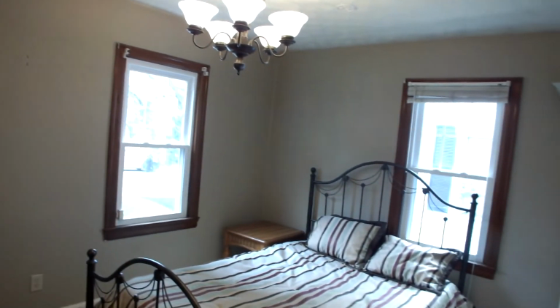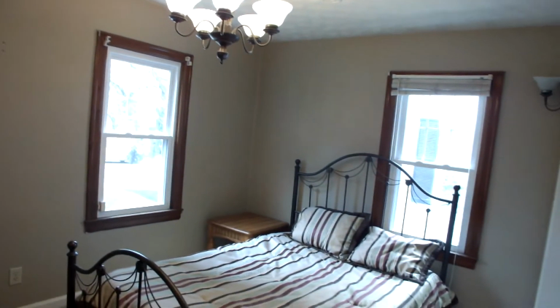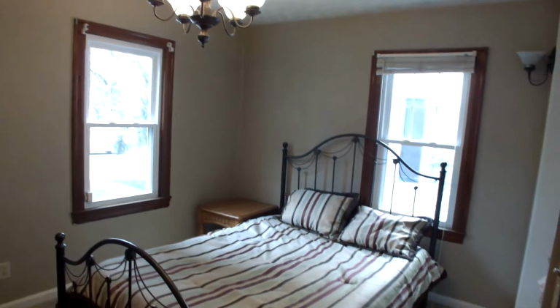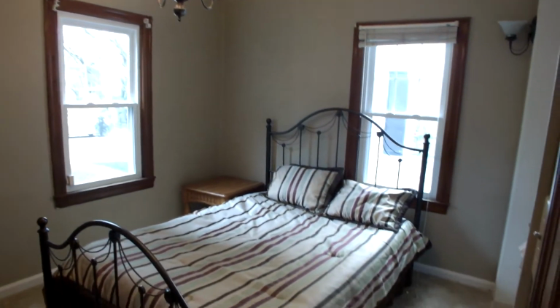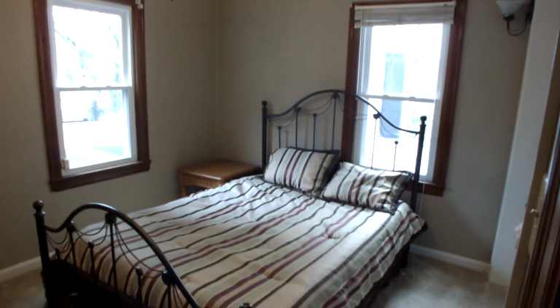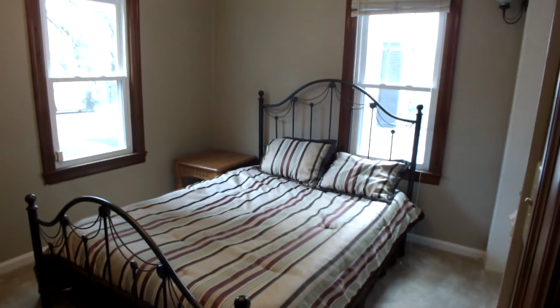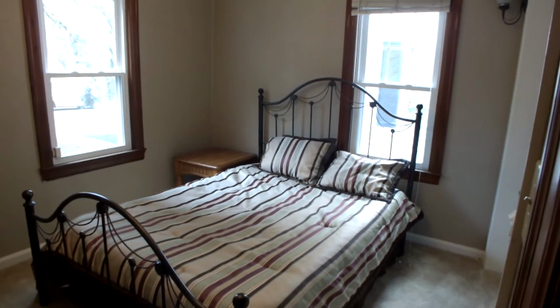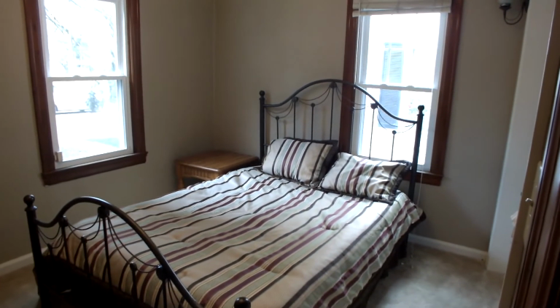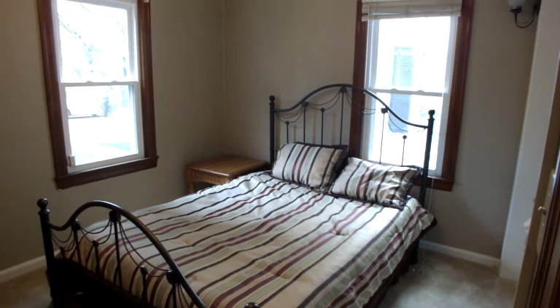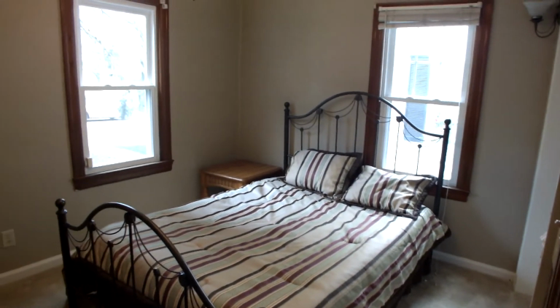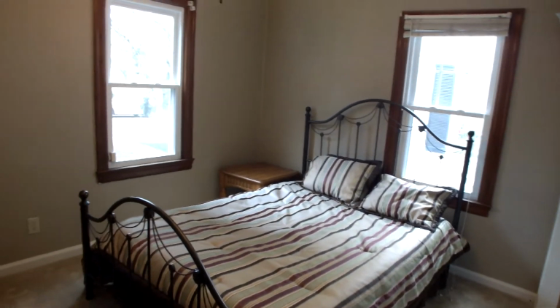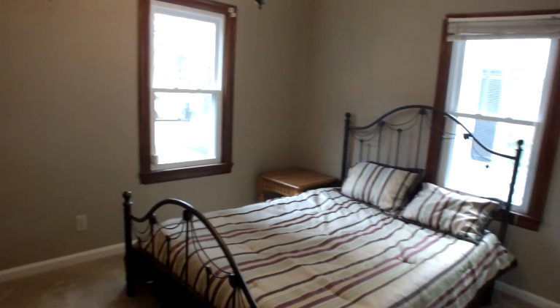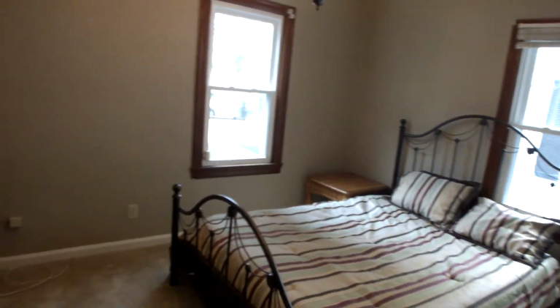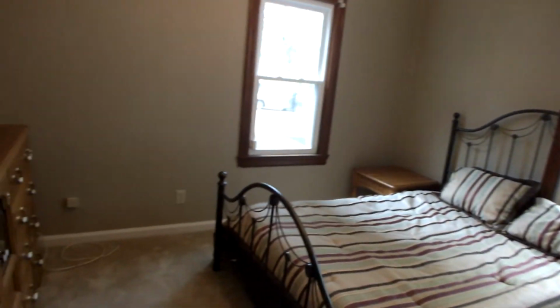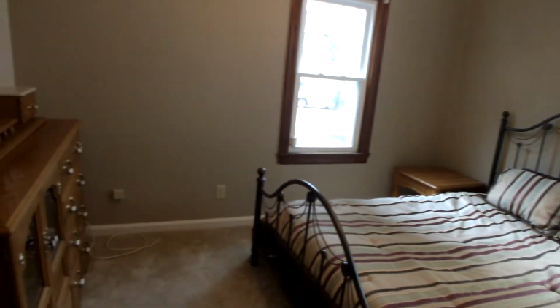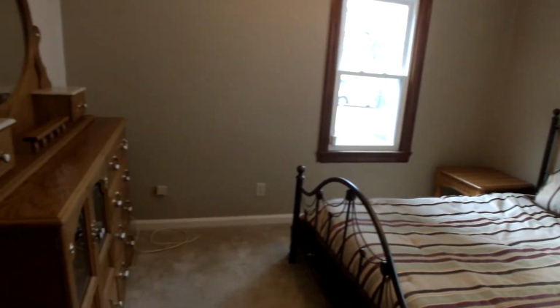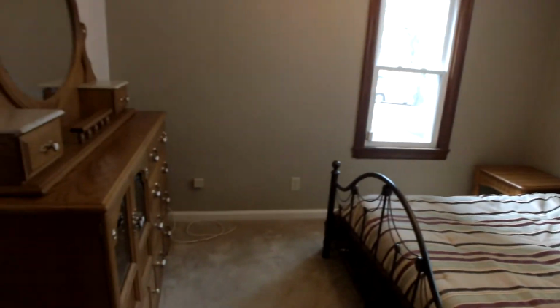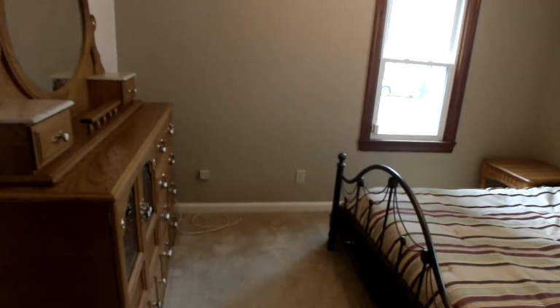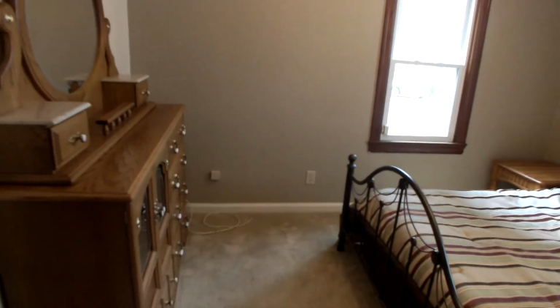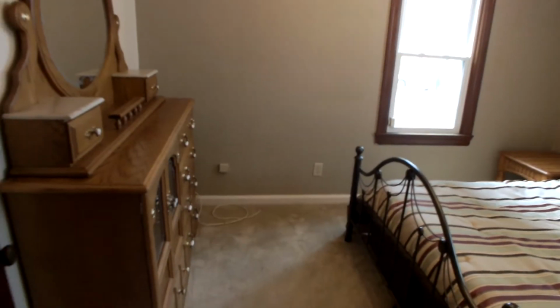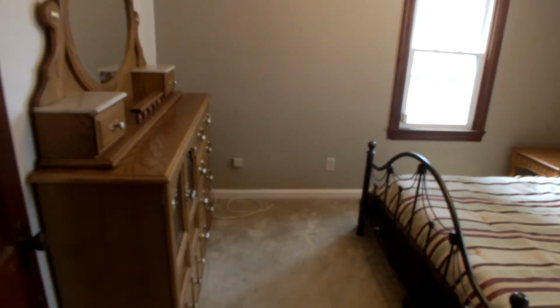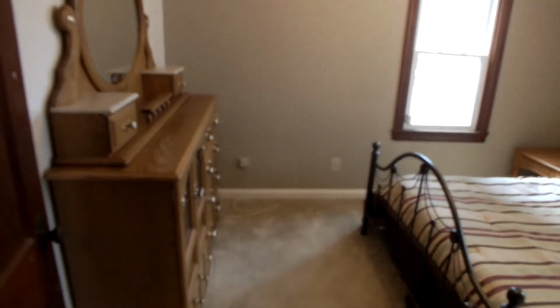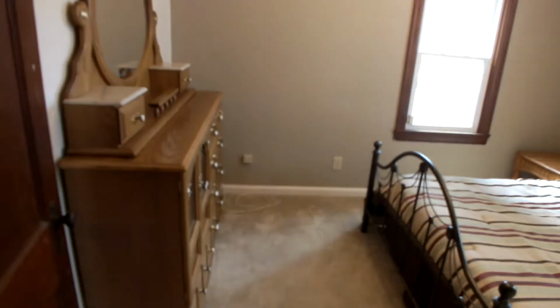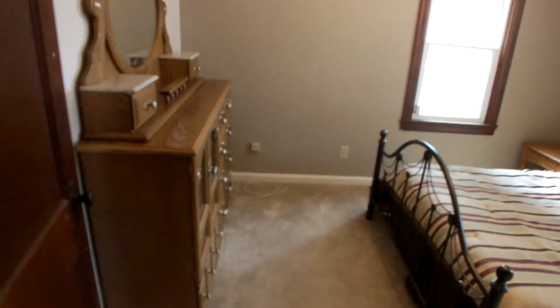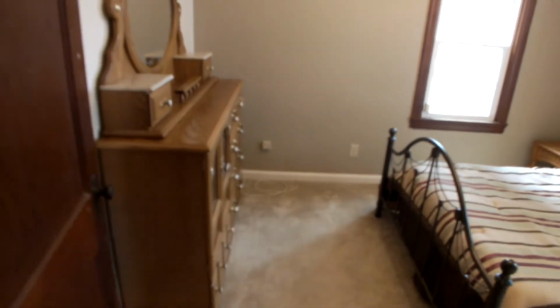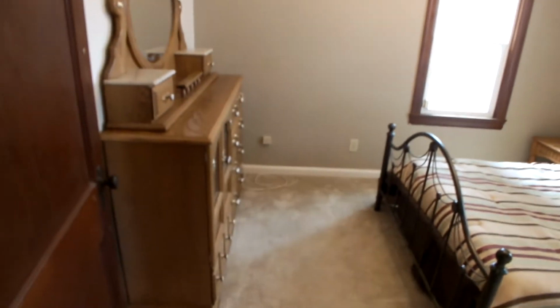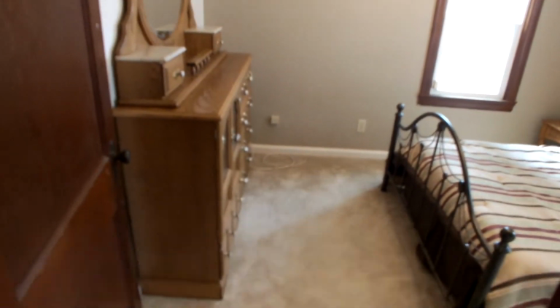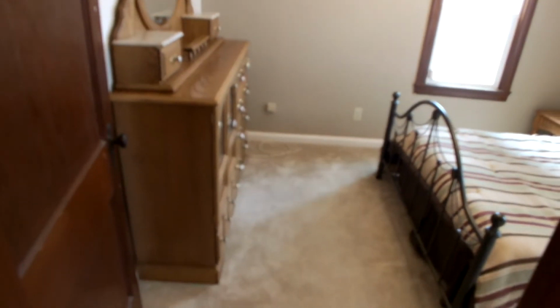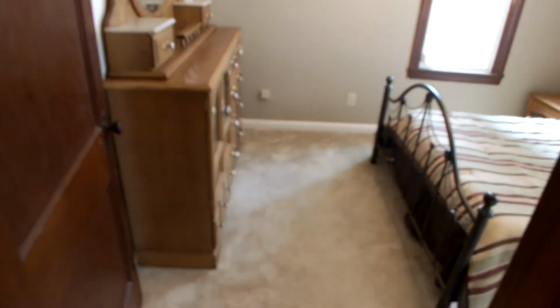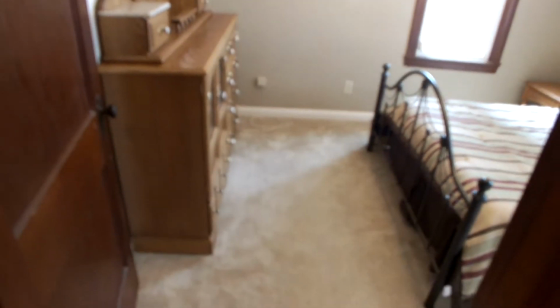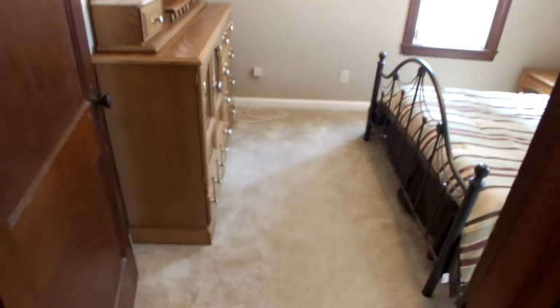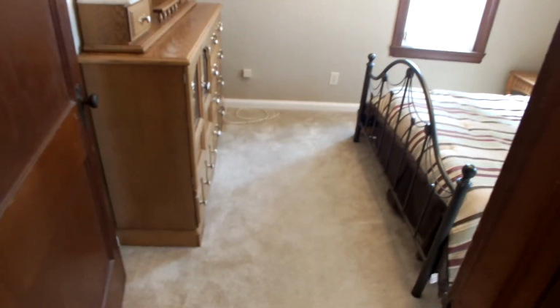This is bedroom number two, and this has a huge closet in it as well. Next, let's go check out the upstairs or the basement.